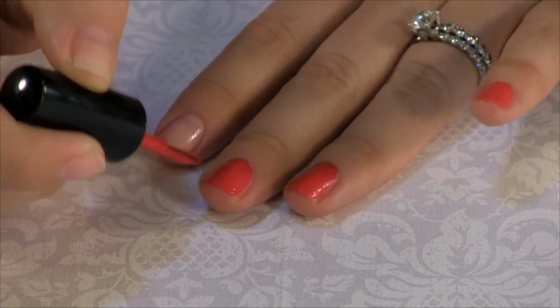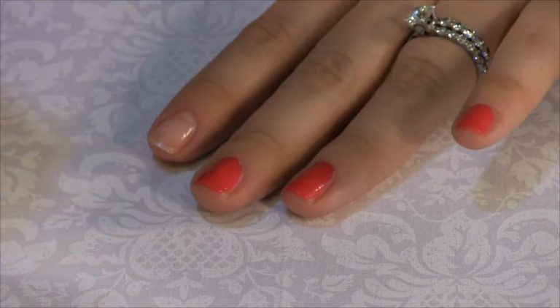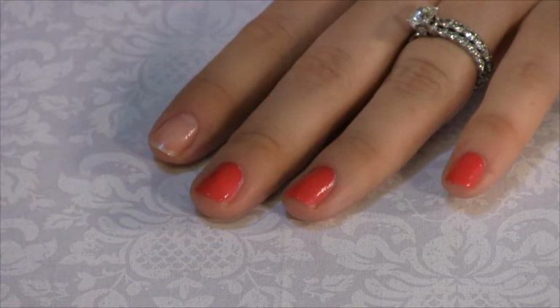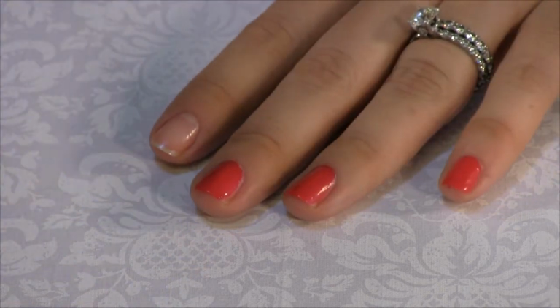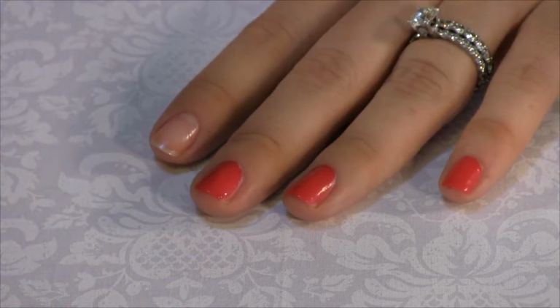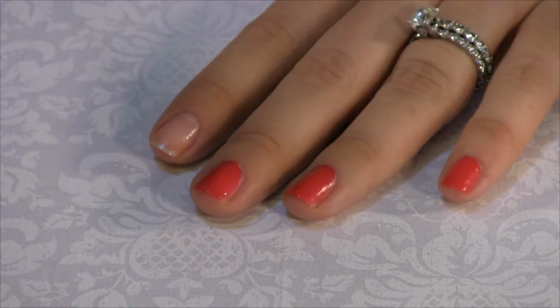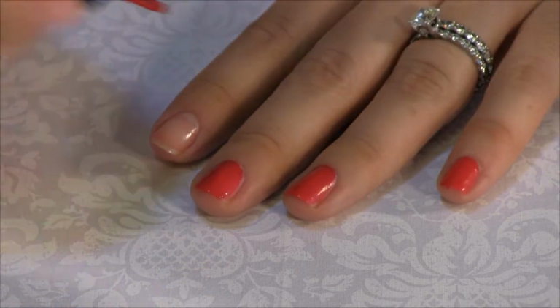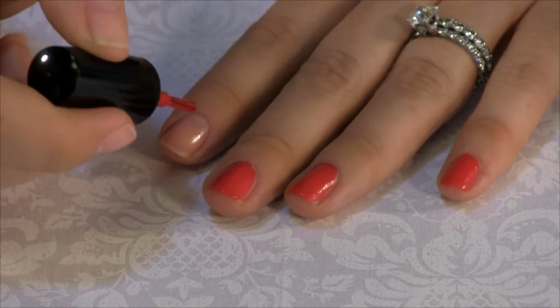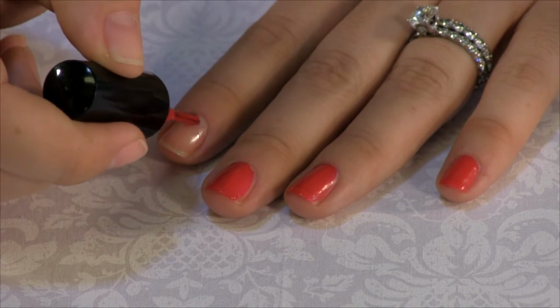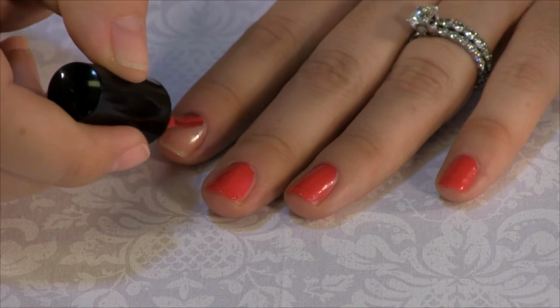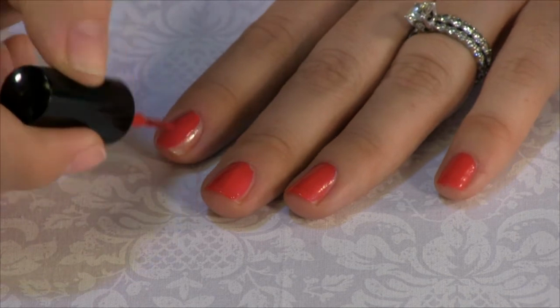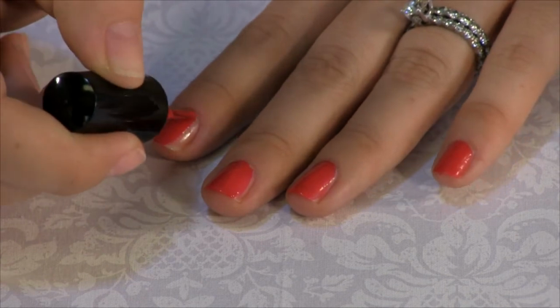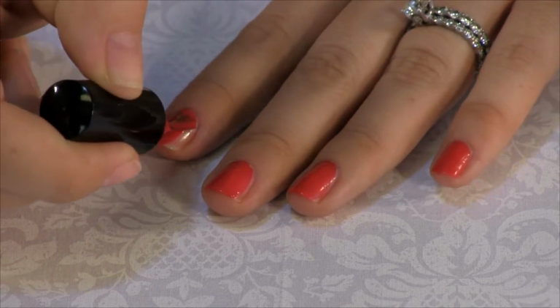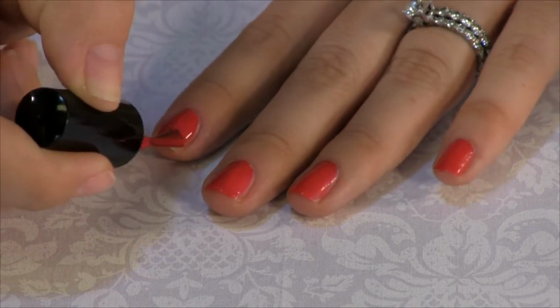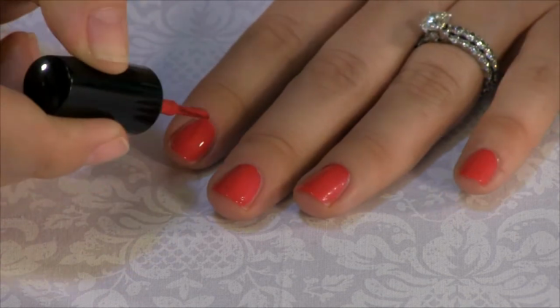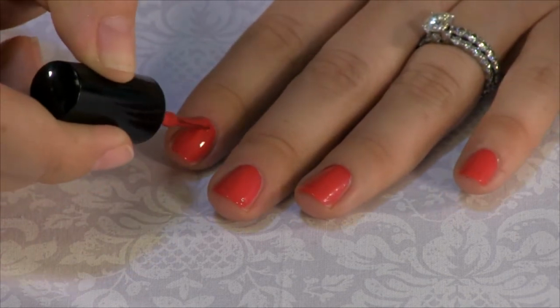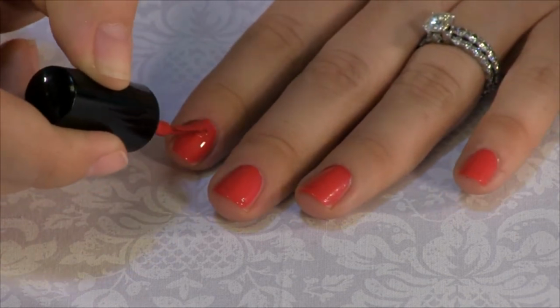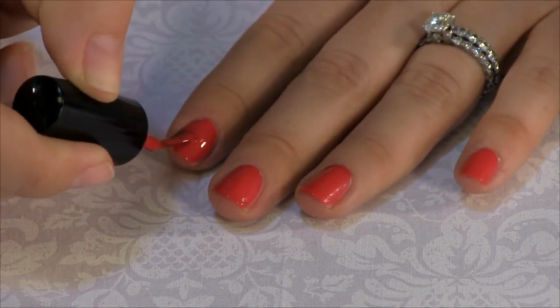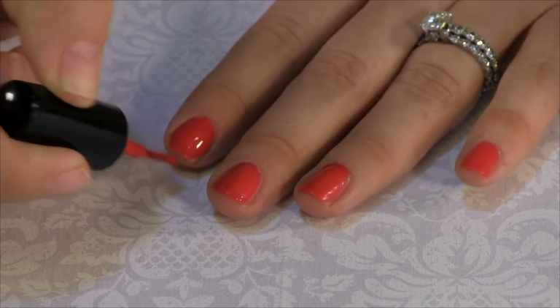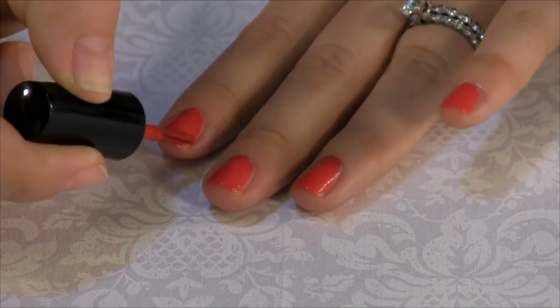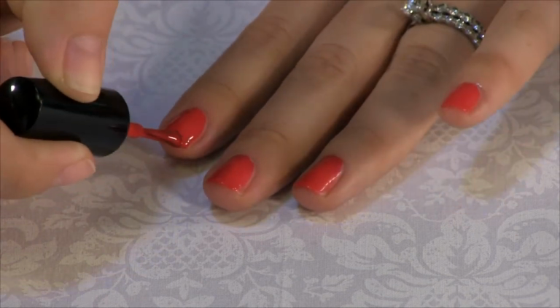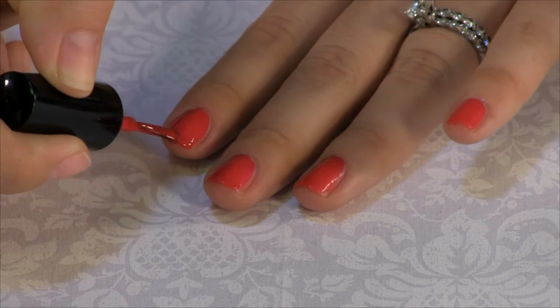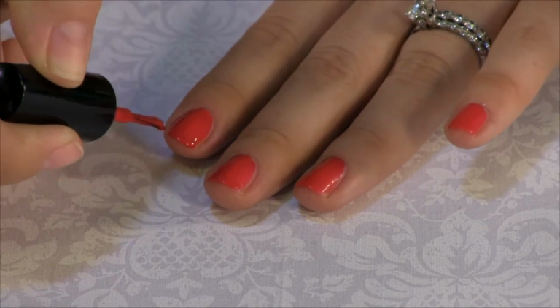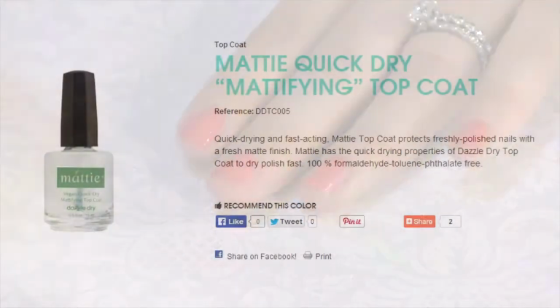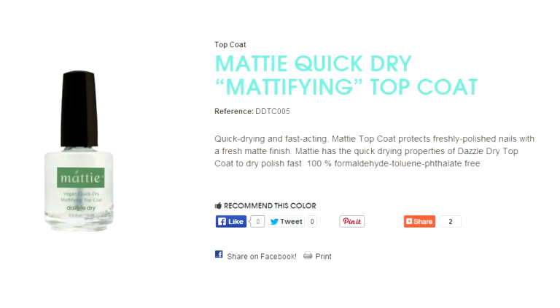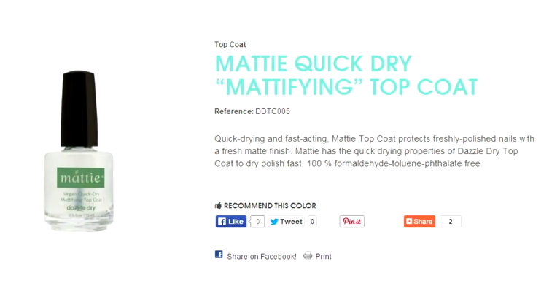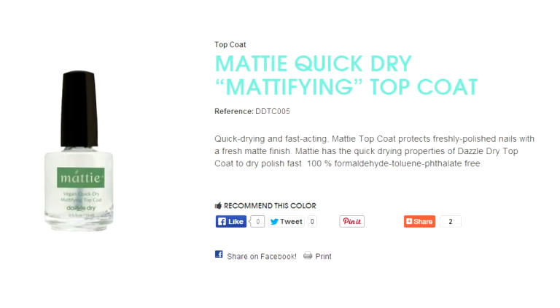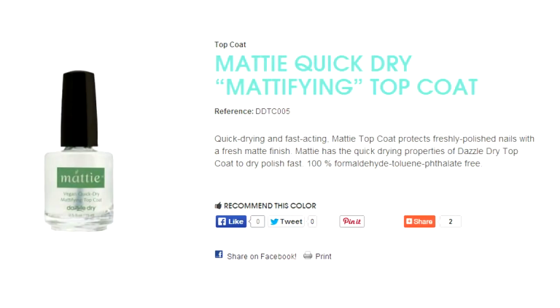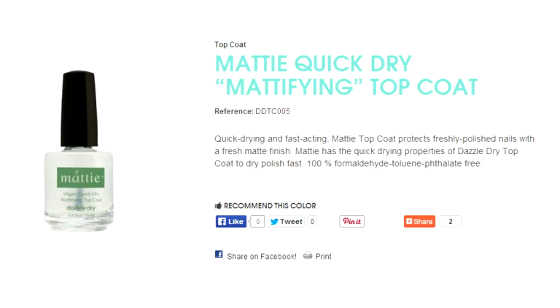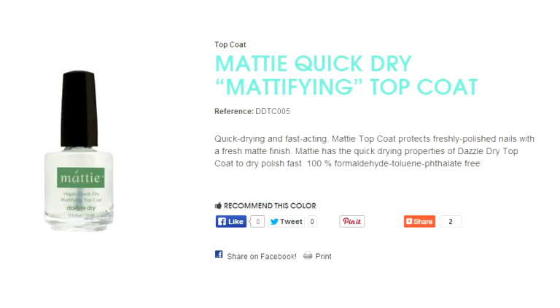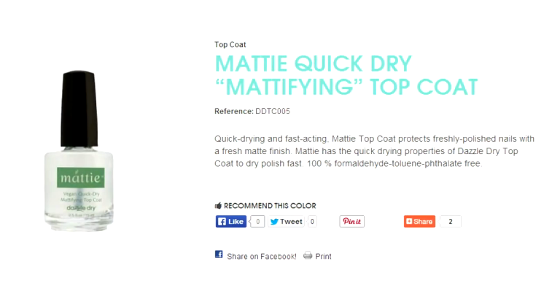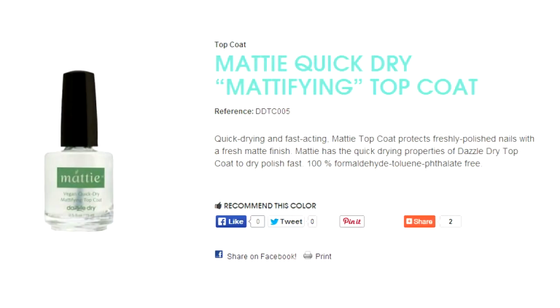At first, all nail lacquers will dry with a matte finish, but the top coat will give the high gloss finish you are looking for. If a matte finish is desired, we offer Matty, our special top coat finish, to give you that trendy matte look.